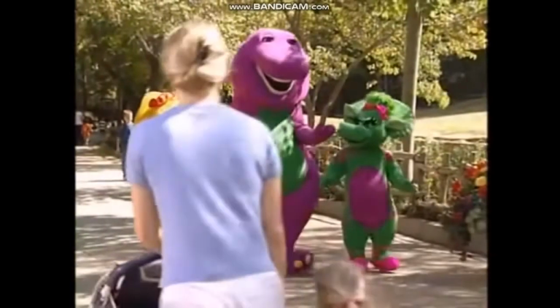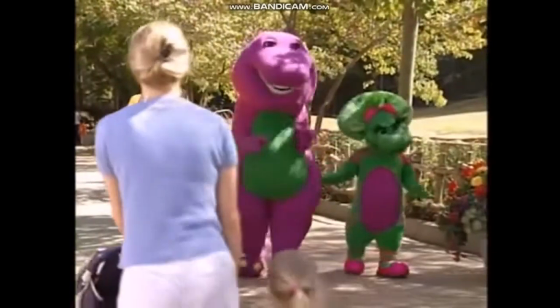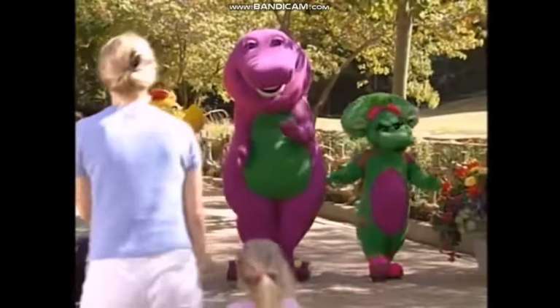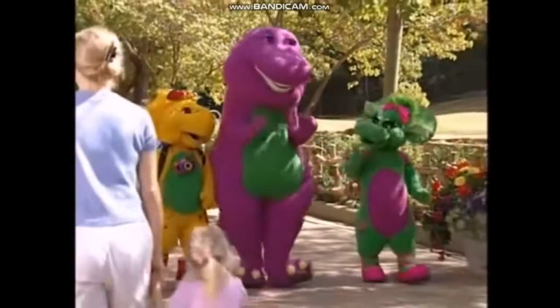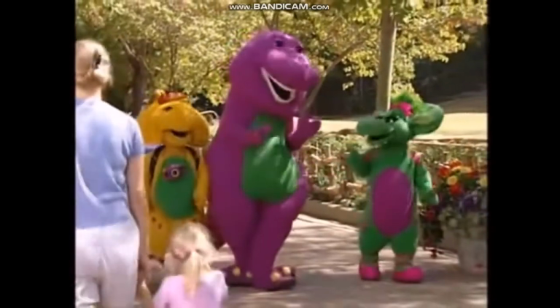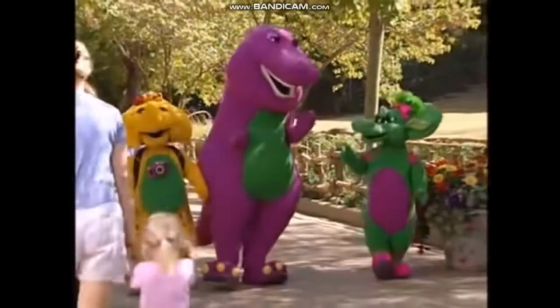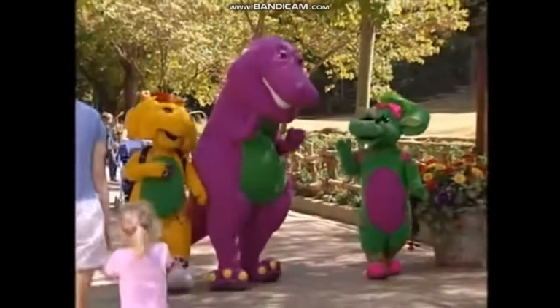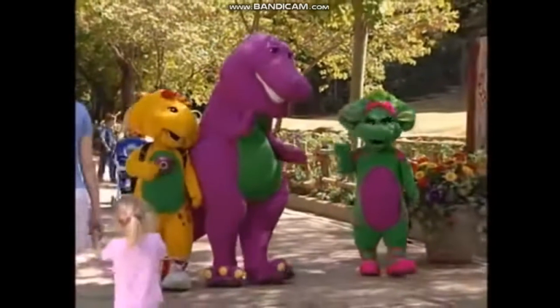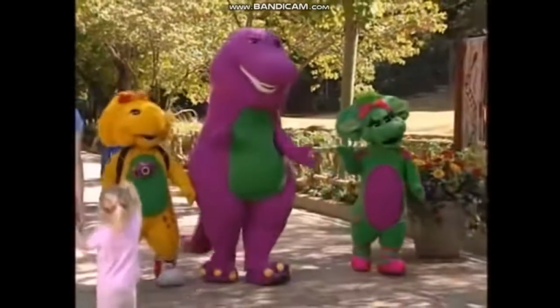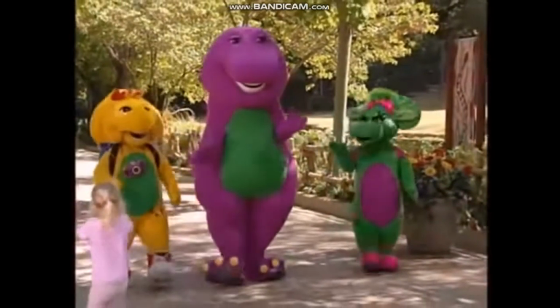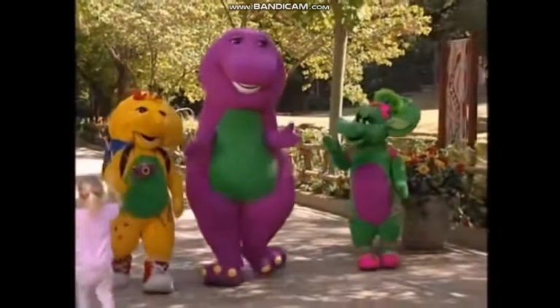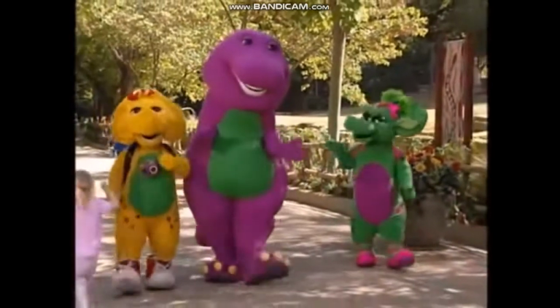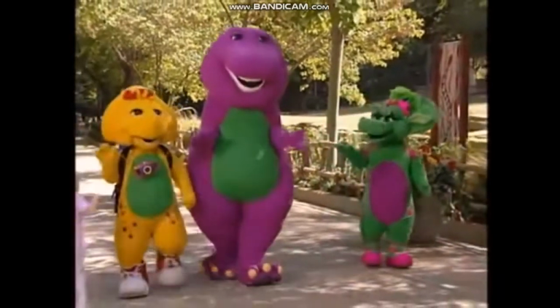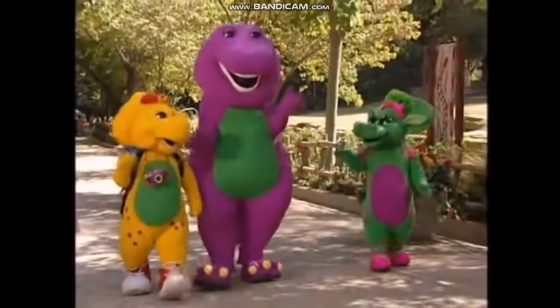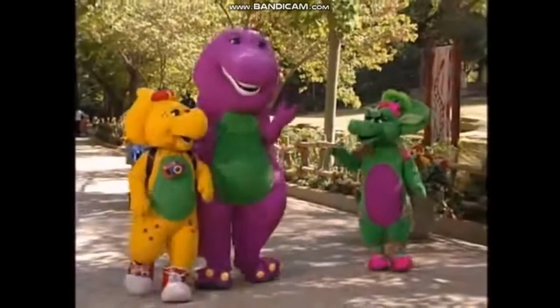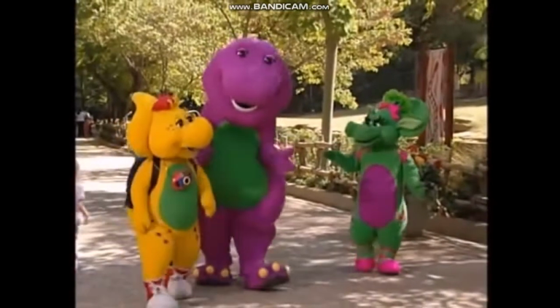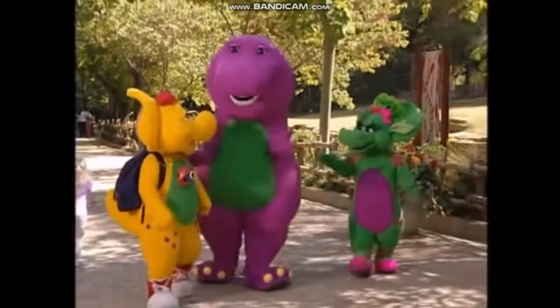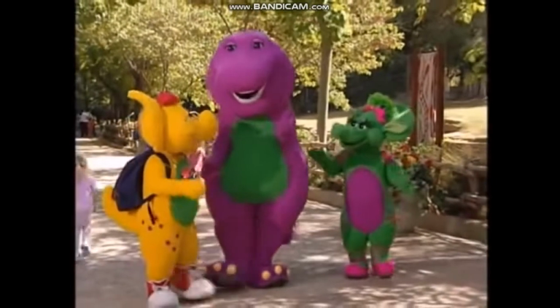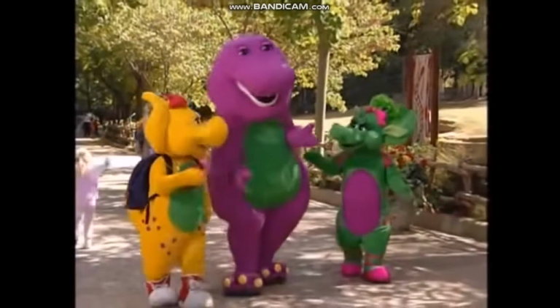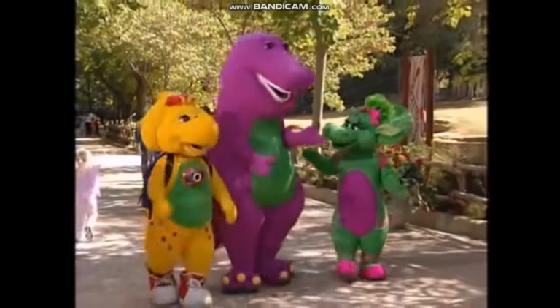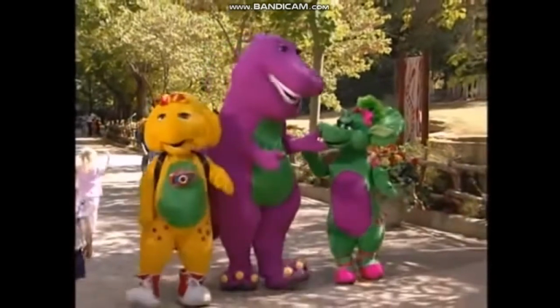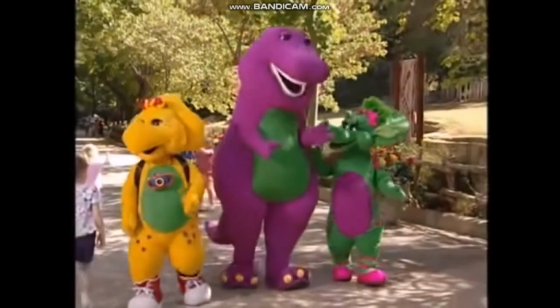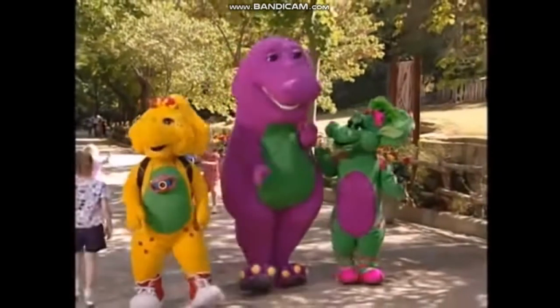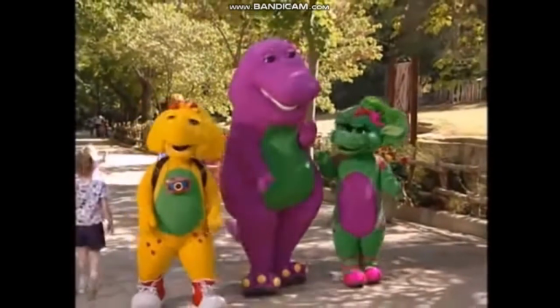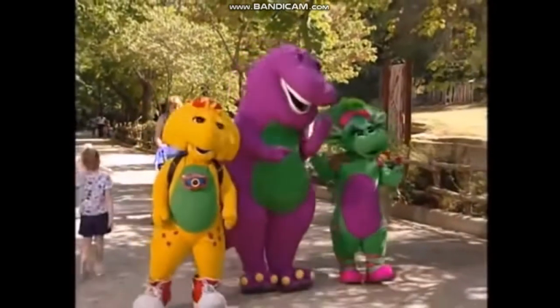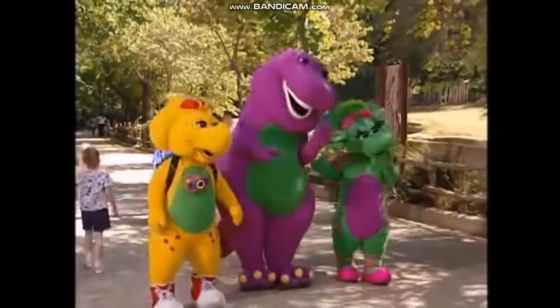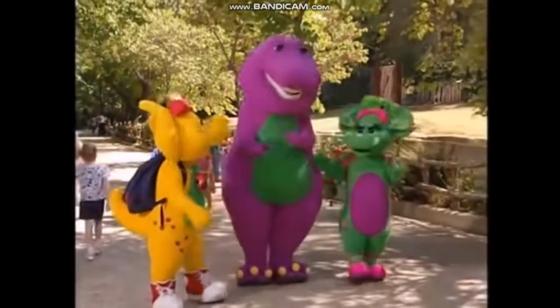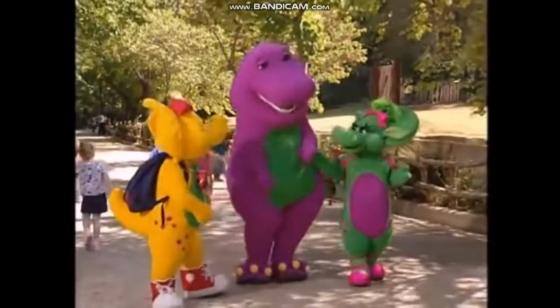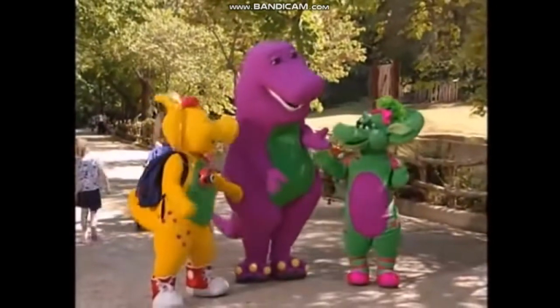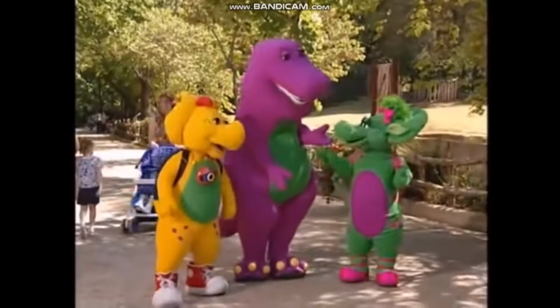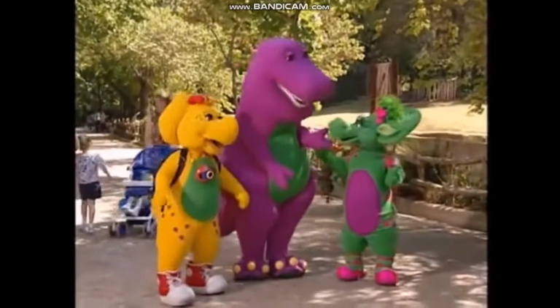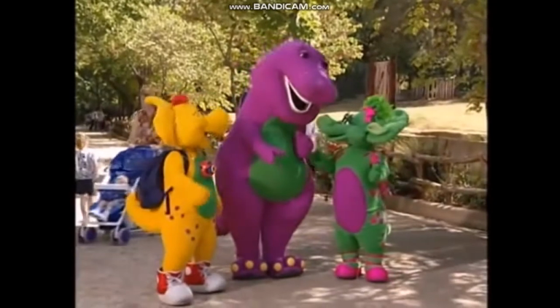Barney? Yes? Why do tigers have stripes? Well, the stripes help them hide in tall grass. And there are lots of other animals who have stripes, too.